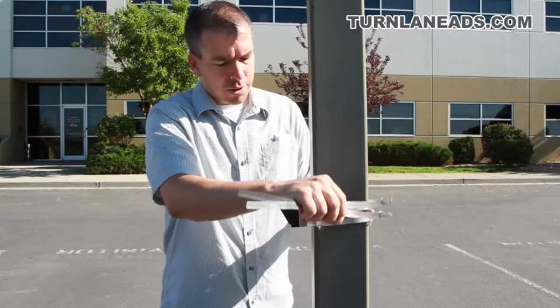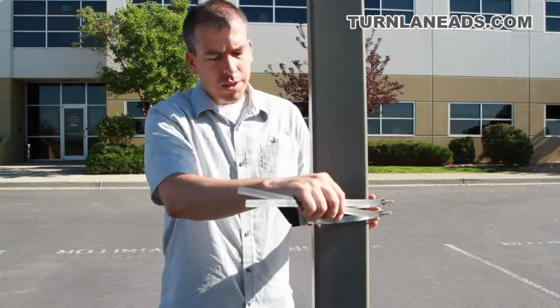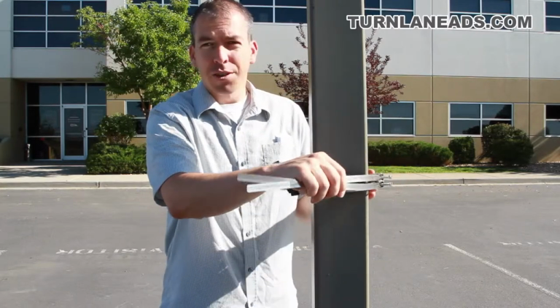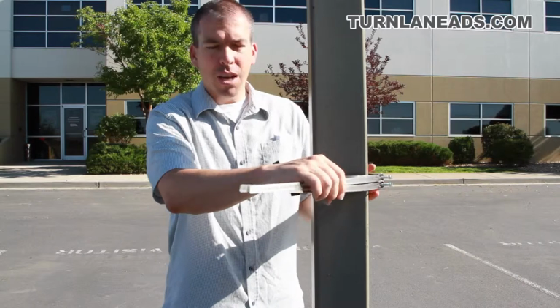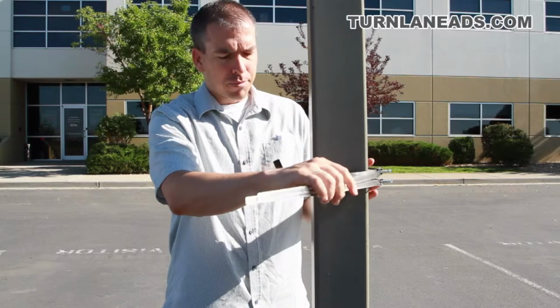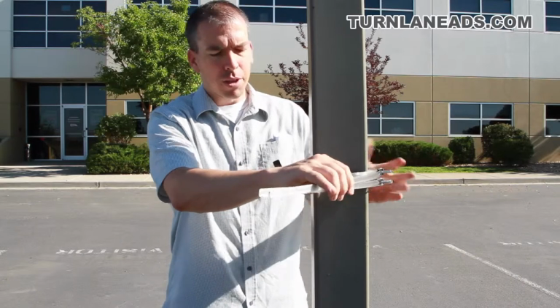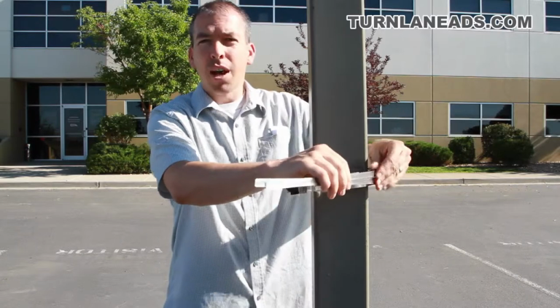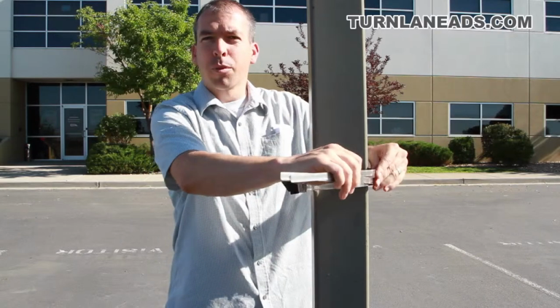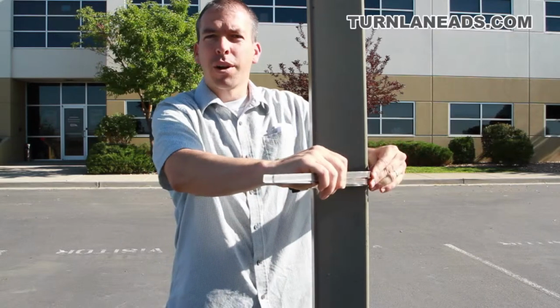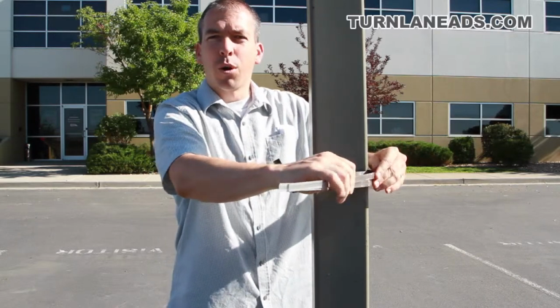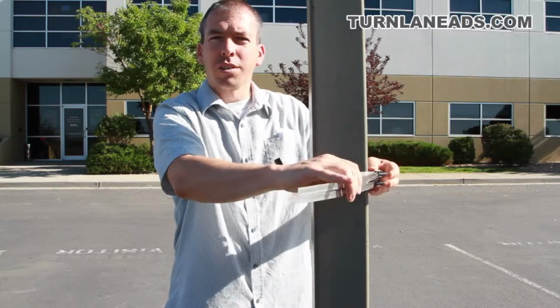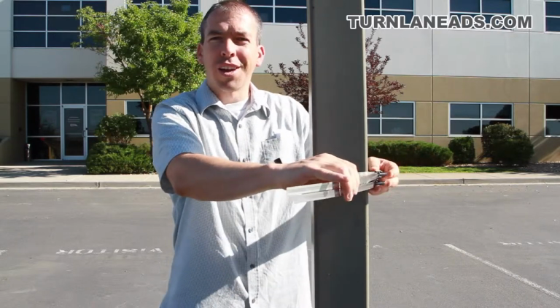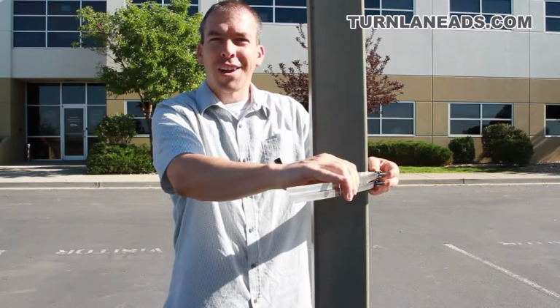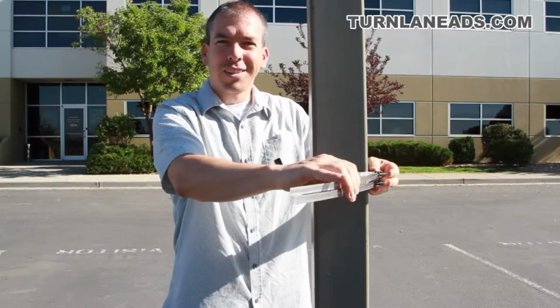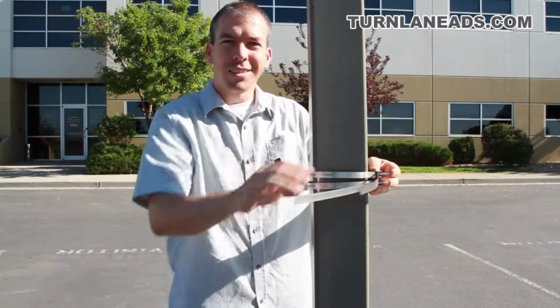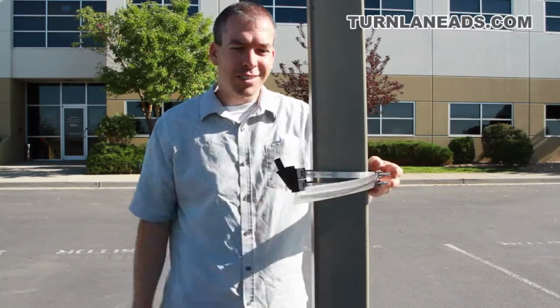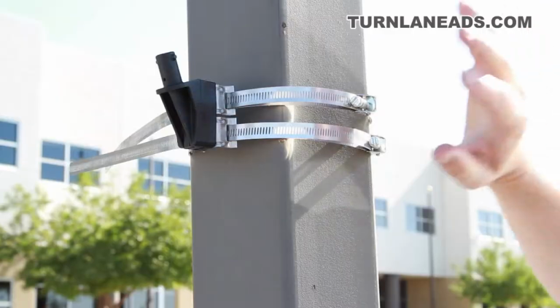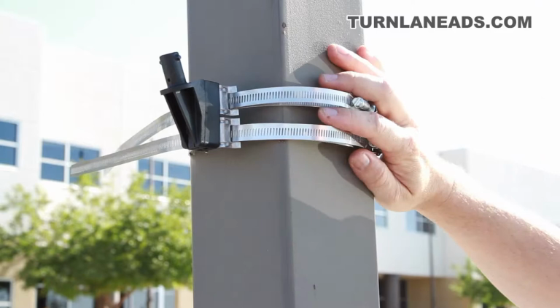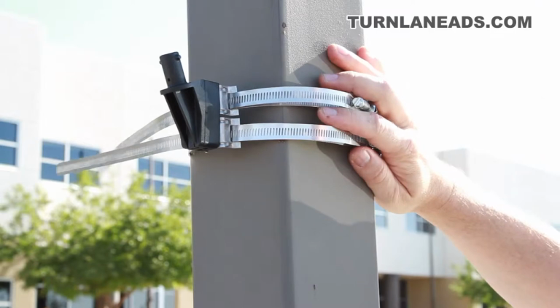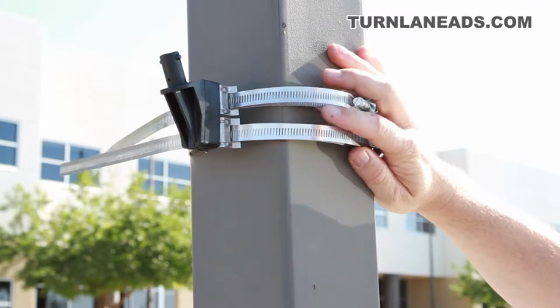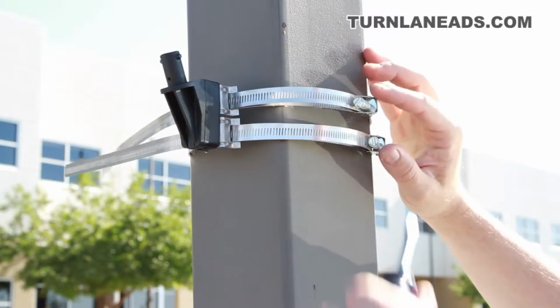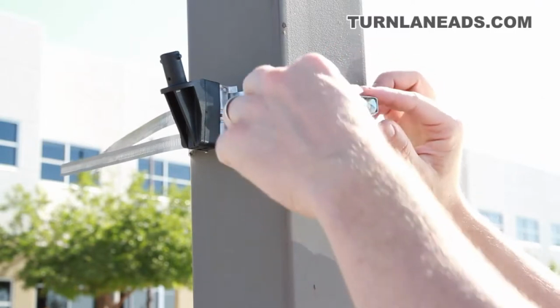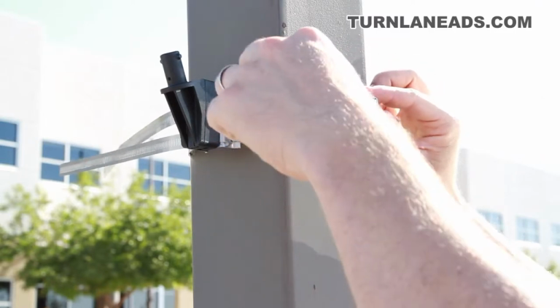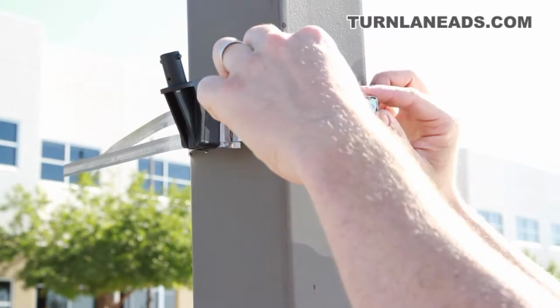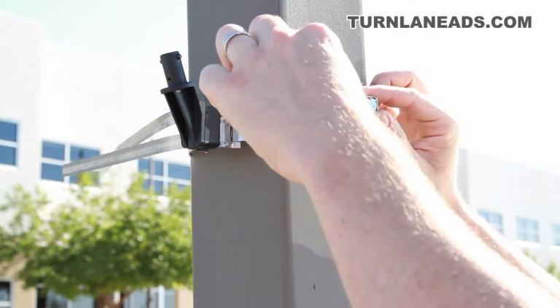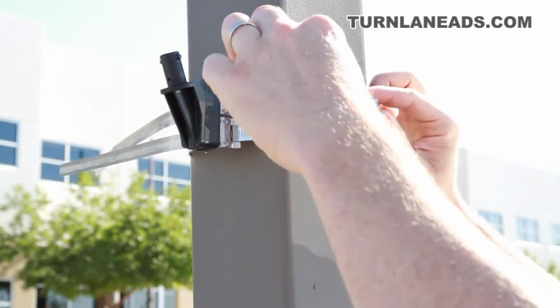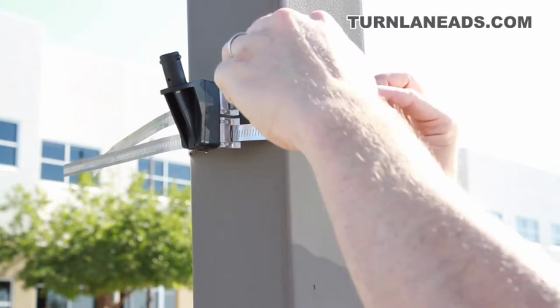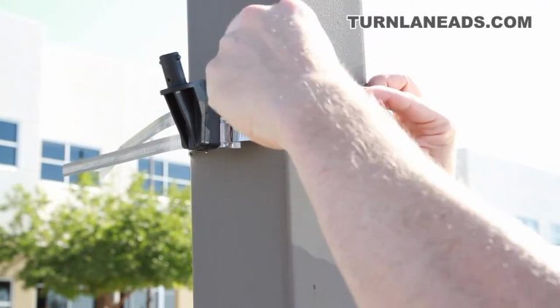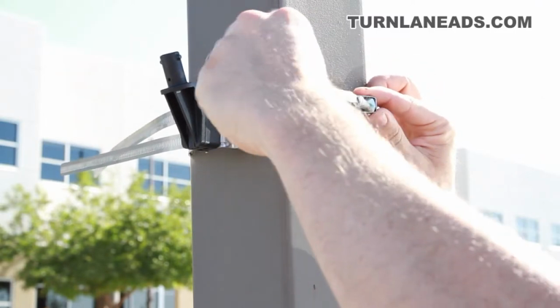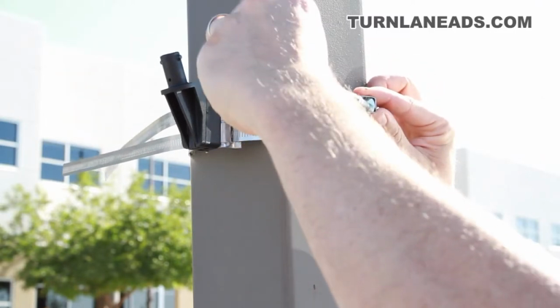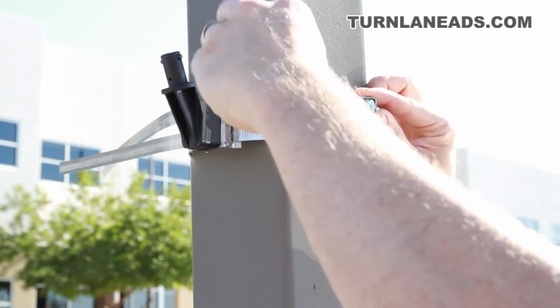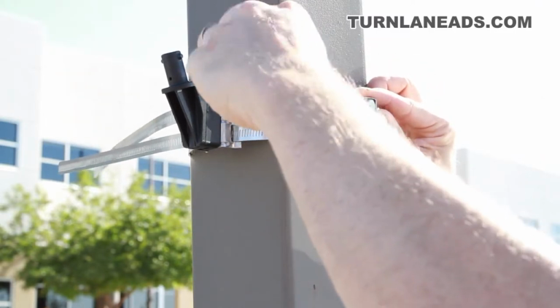I kind of cinch those up, then I'm going to slide them up to where I want it on the pole and start tightening it down. I've got the hardware where I want it to go — my next step is just to tighten it down so that it's nice and snug around the pole.